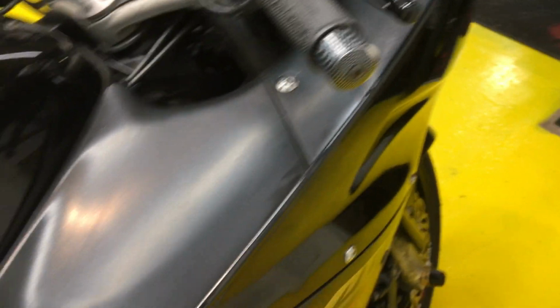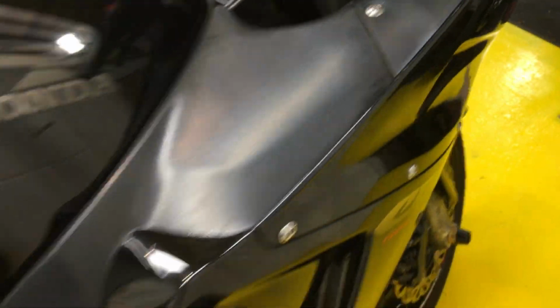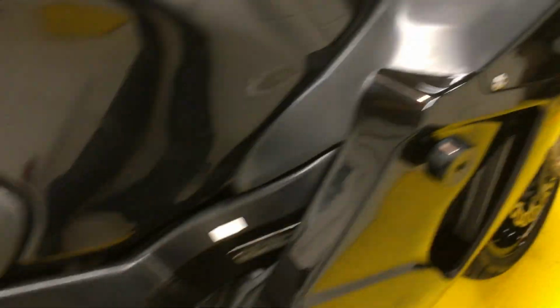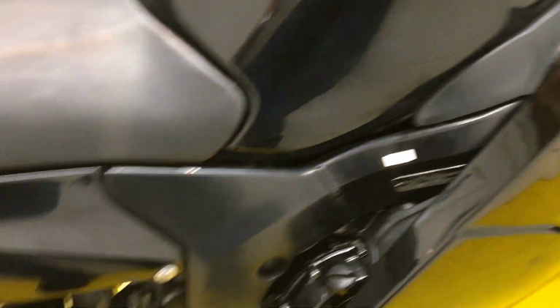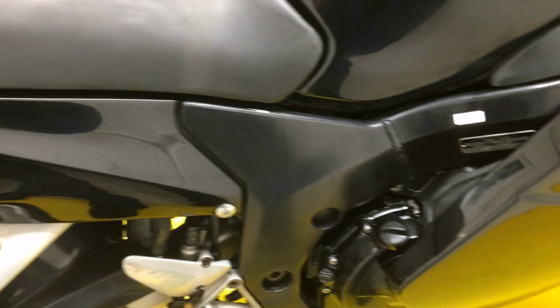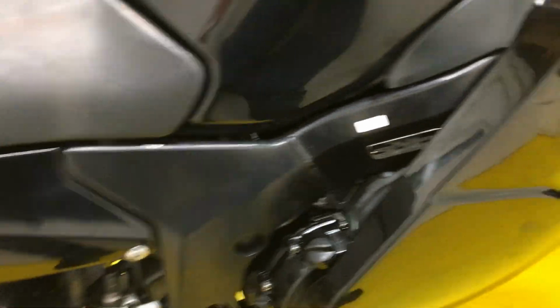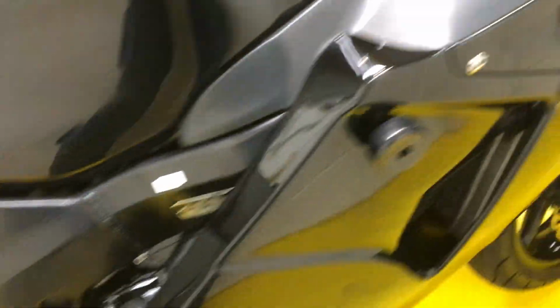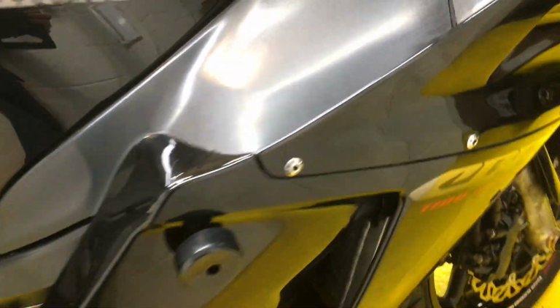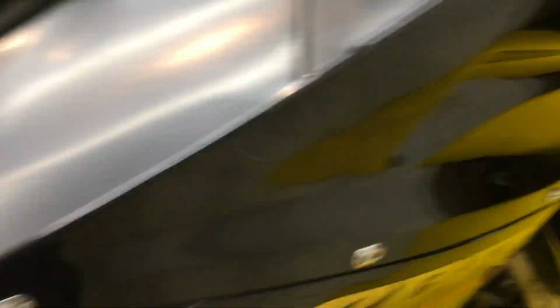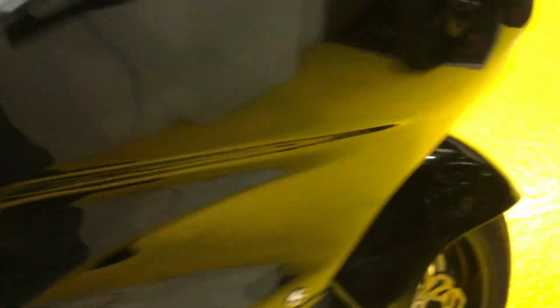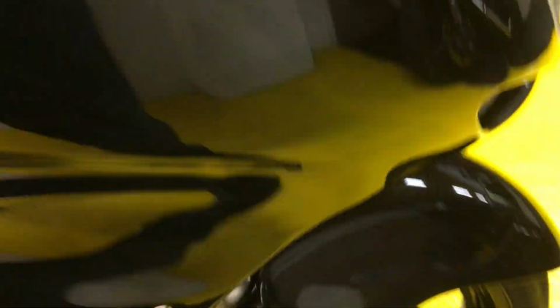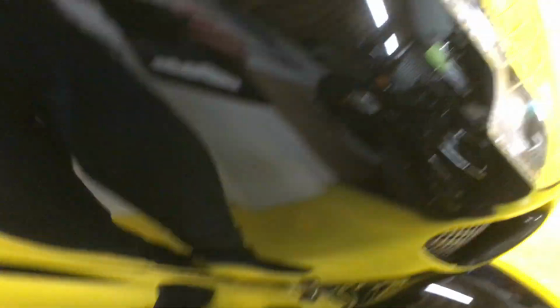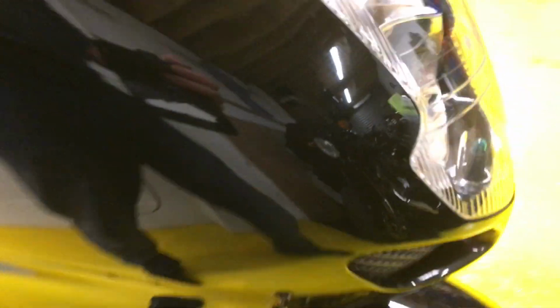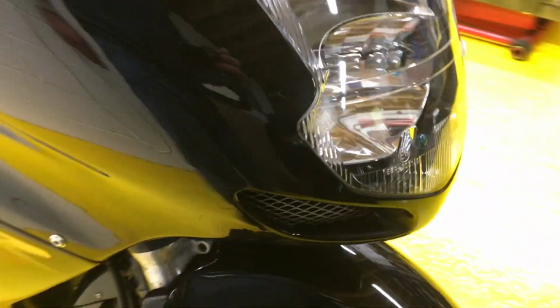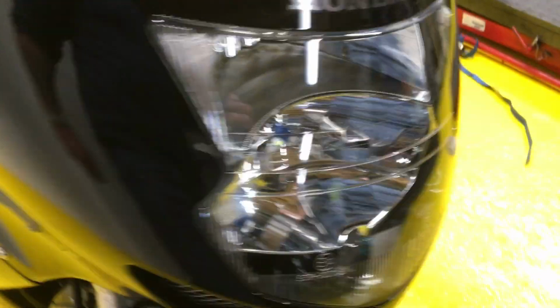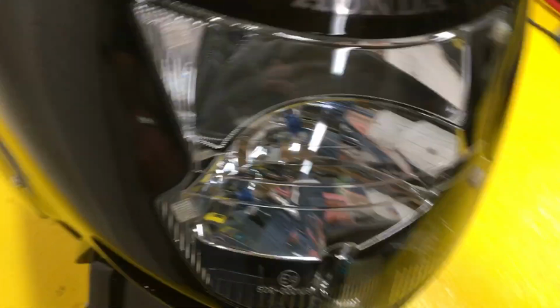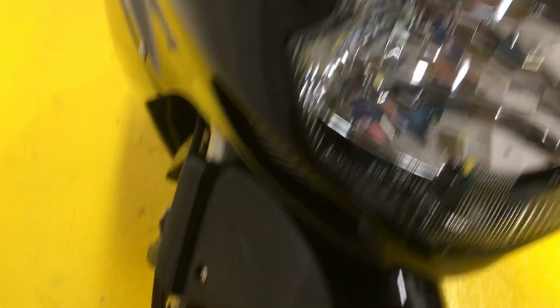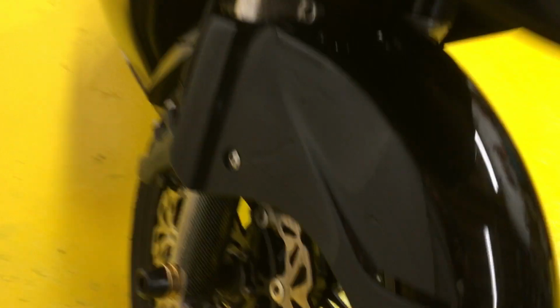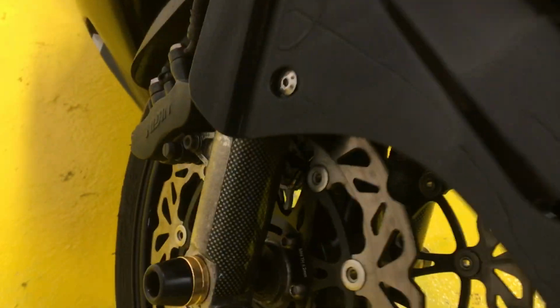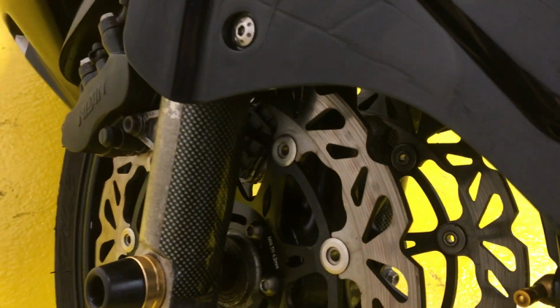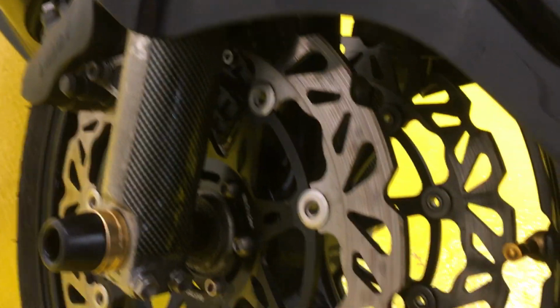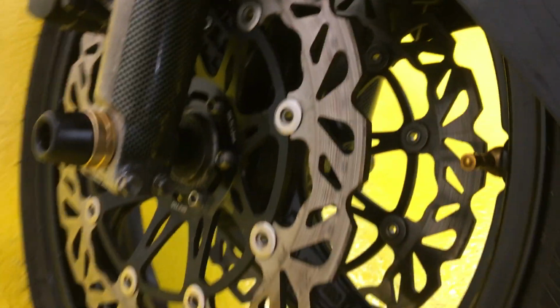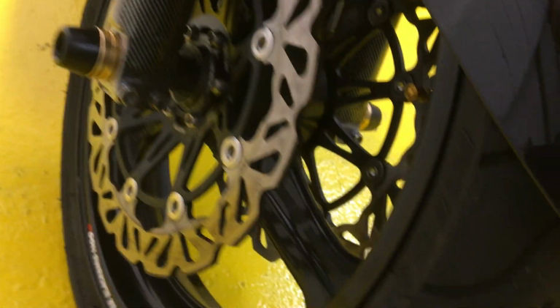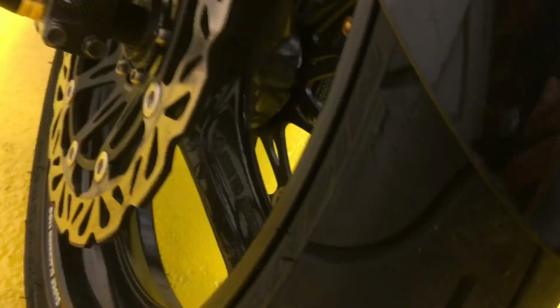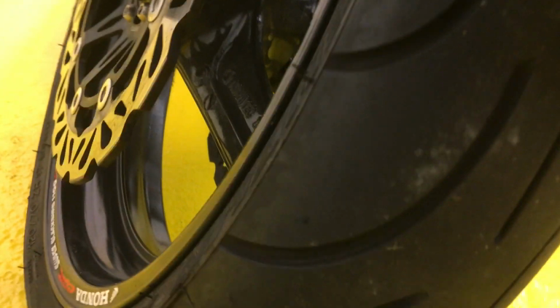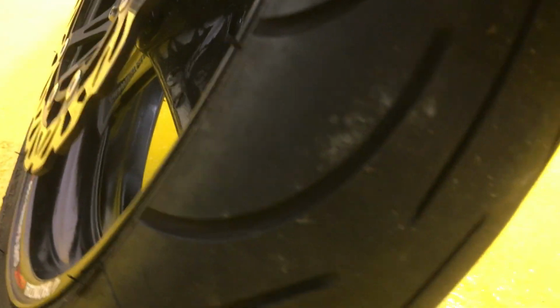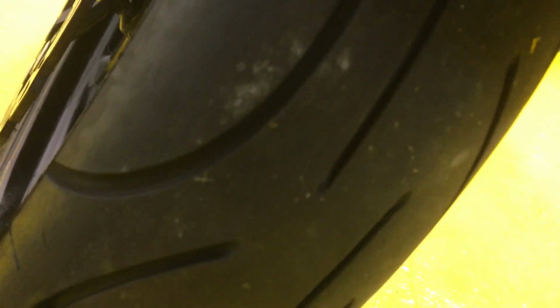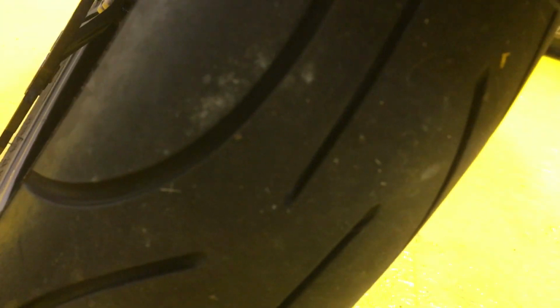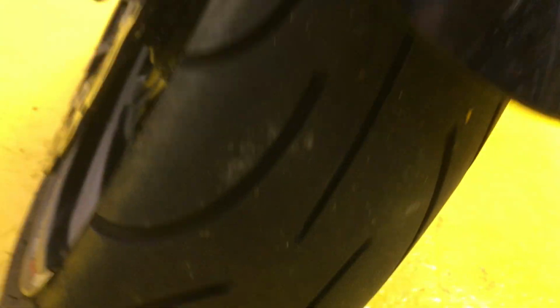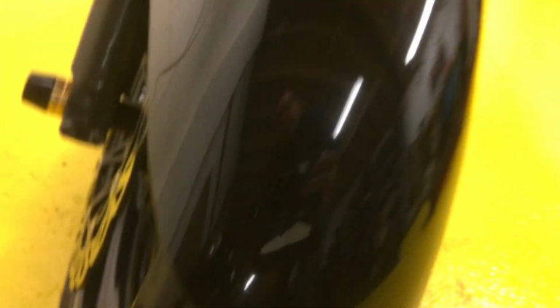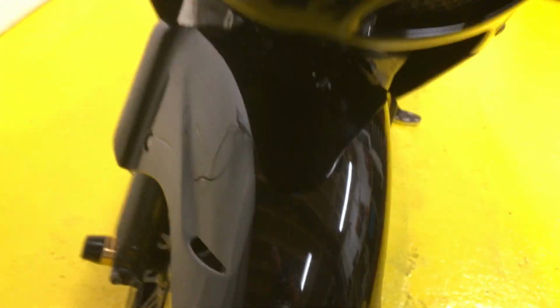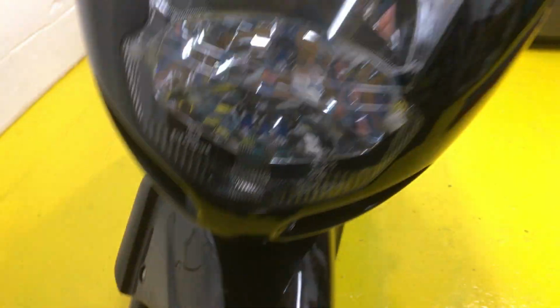So nice solid bike, recently had an oil change, good tyres, good MOT, recent discs and pads. Front tyre very good, back tyre excellent.